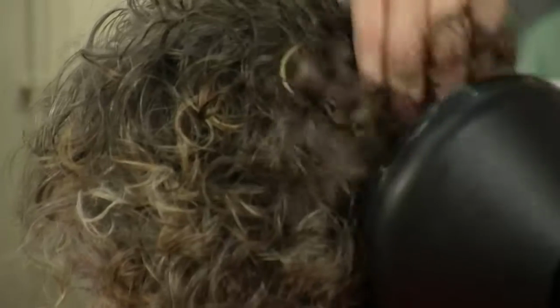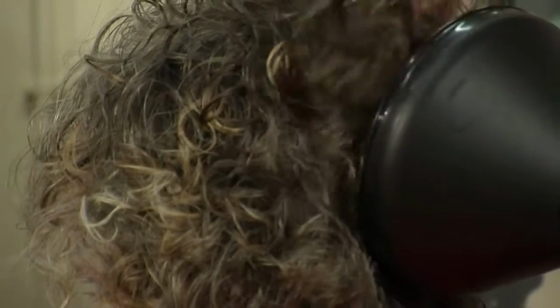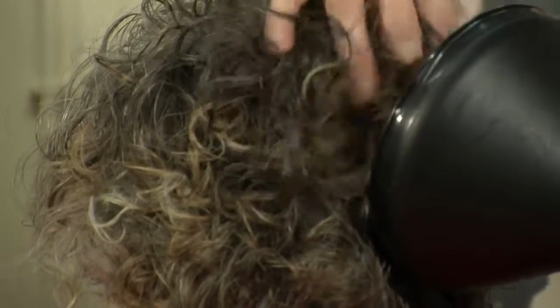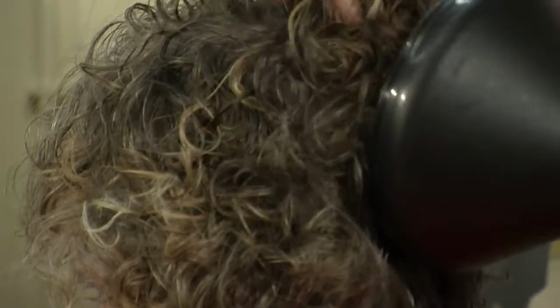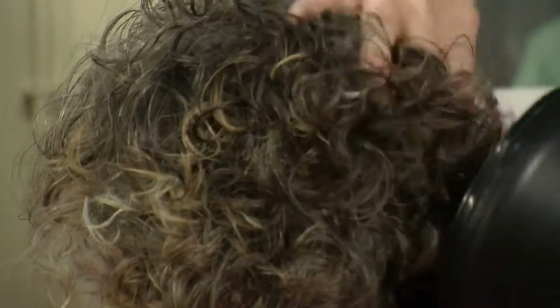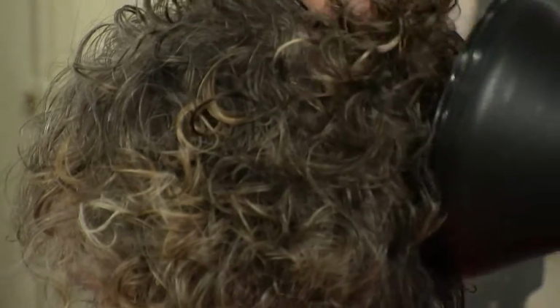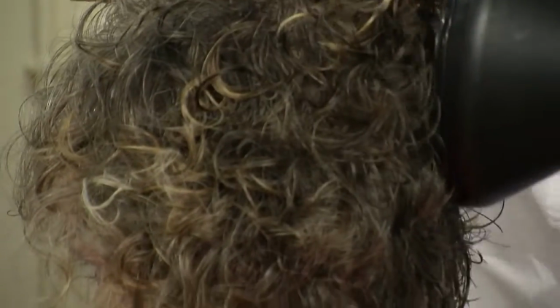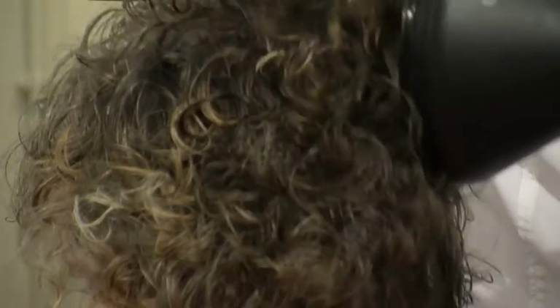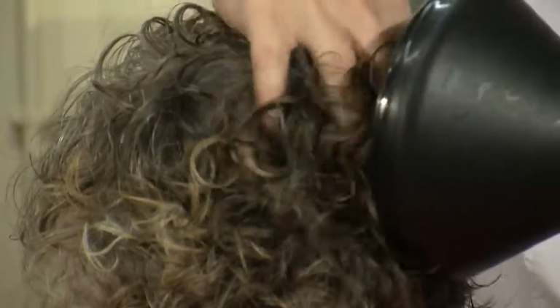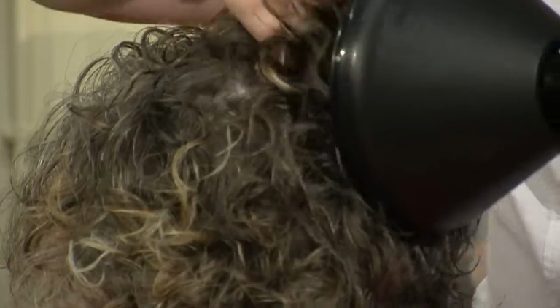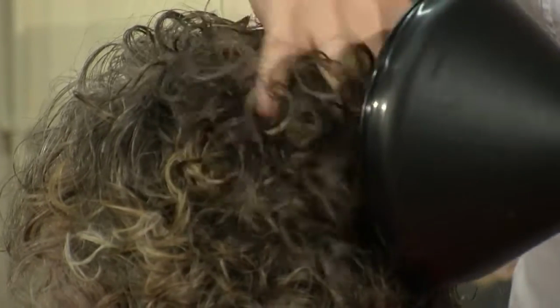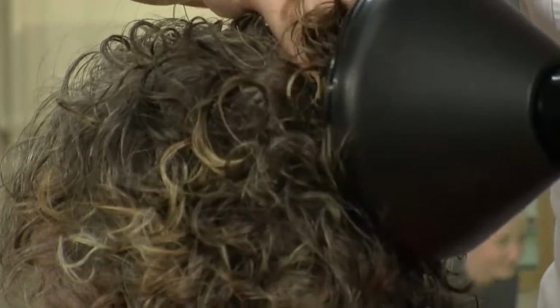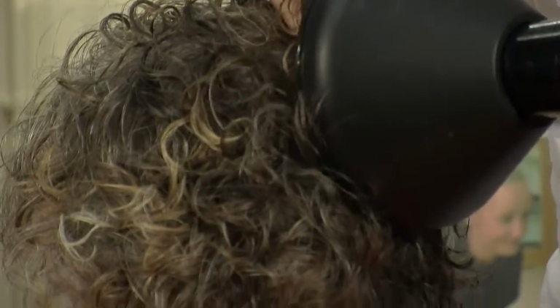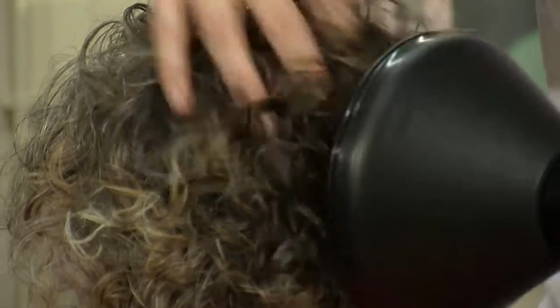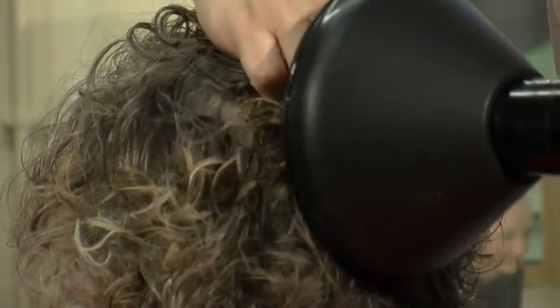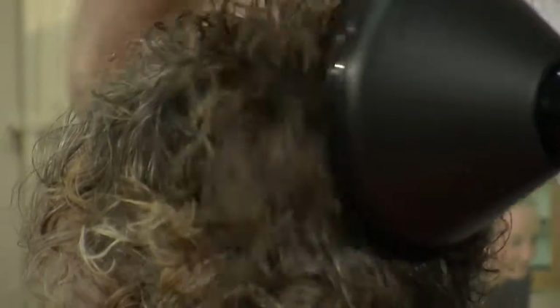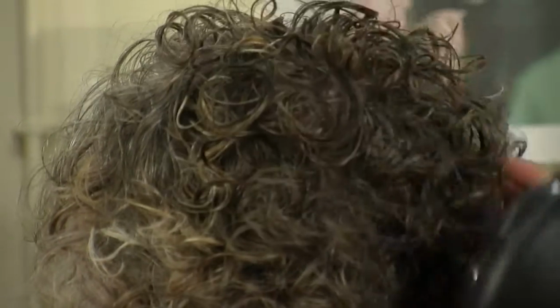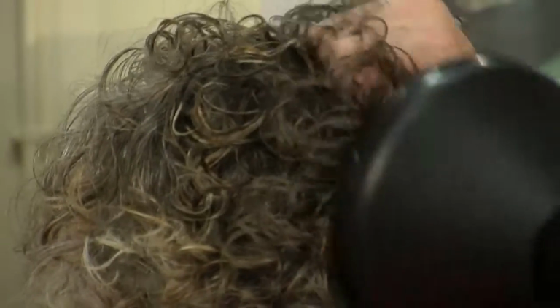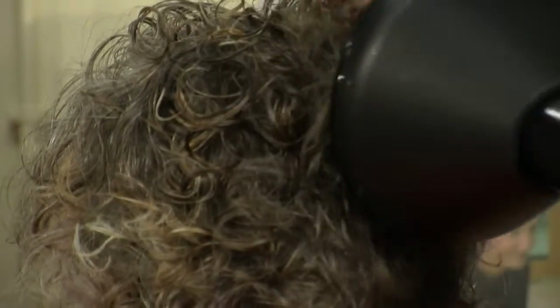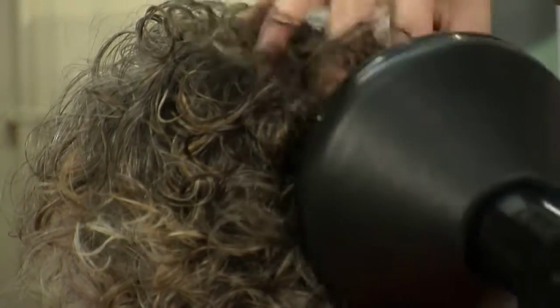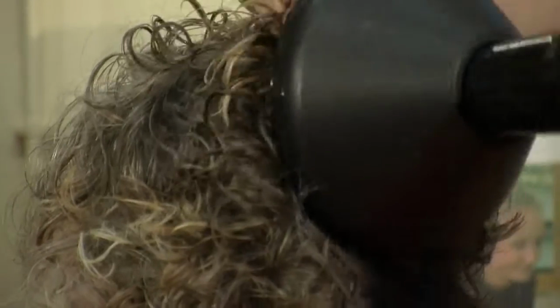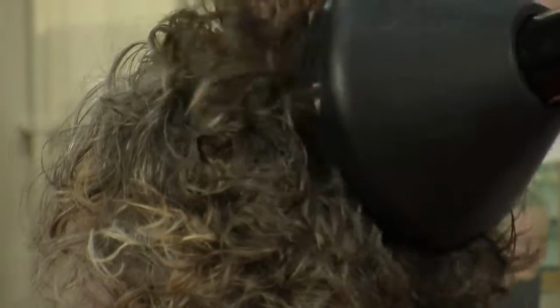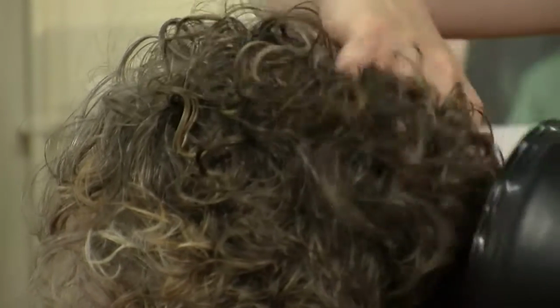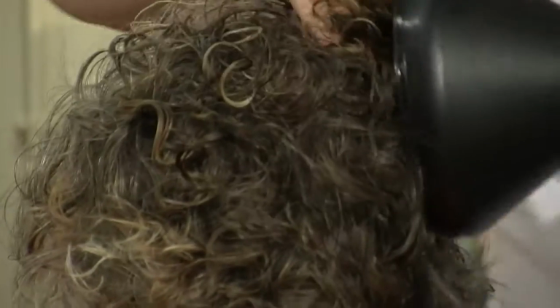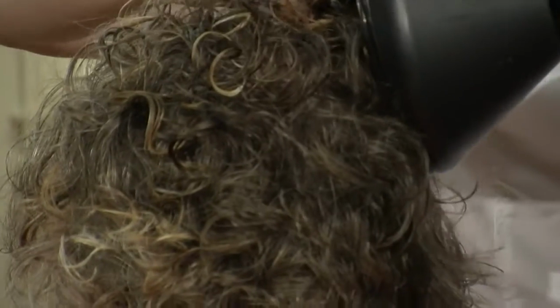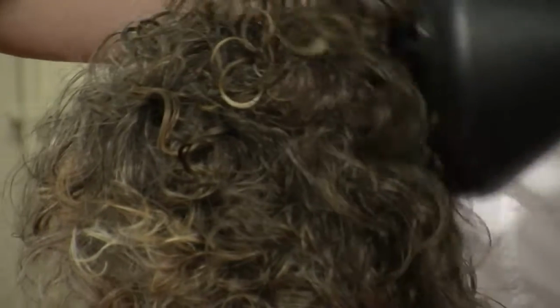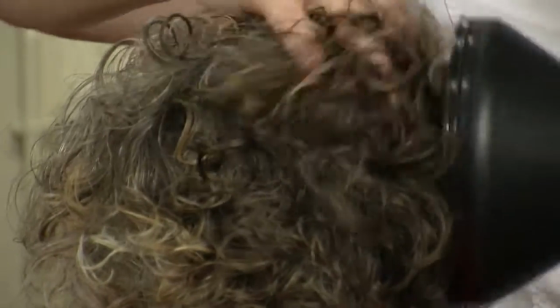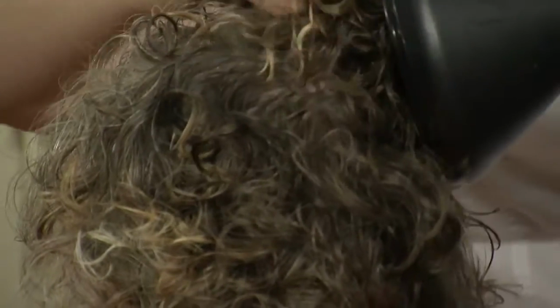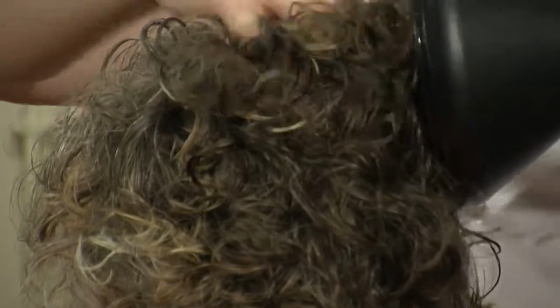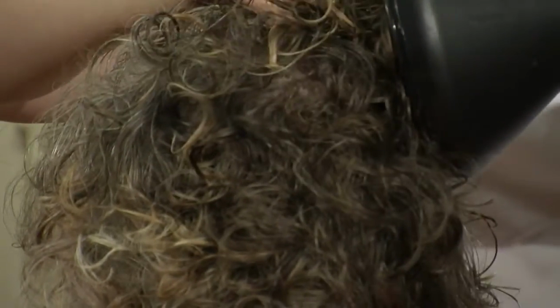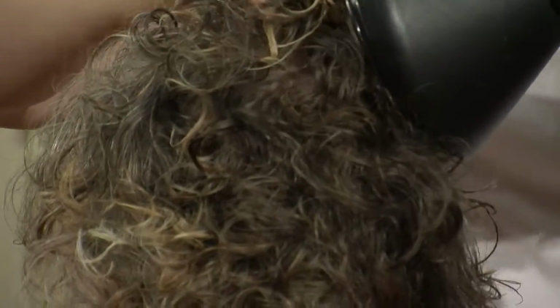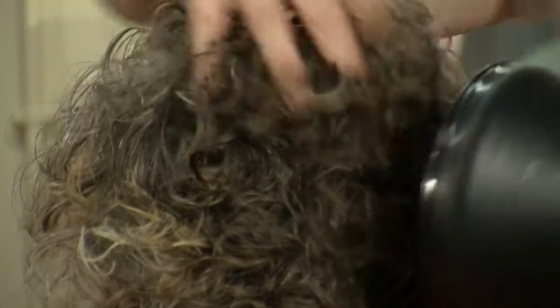On this back section, as Gail's hair is graduating, she likes a lot of height on the crown section. So I'm going to work the hair and lift at the roots to try and get maximum root lift.